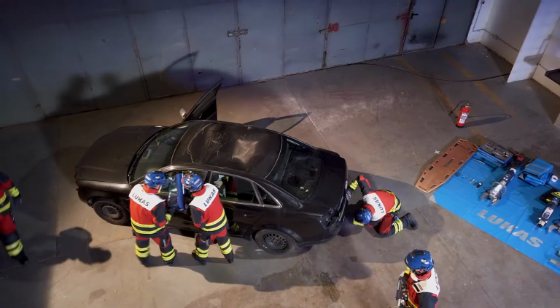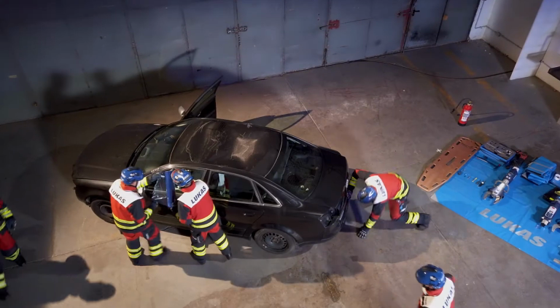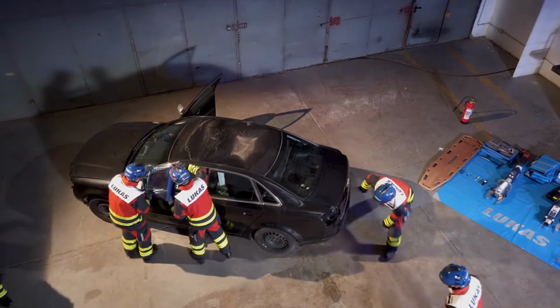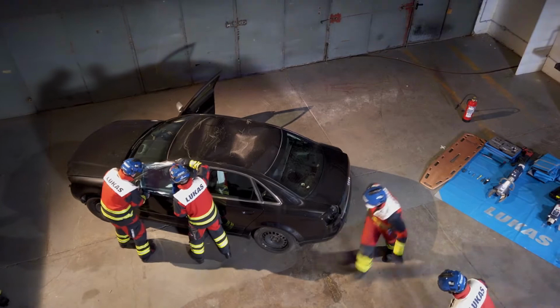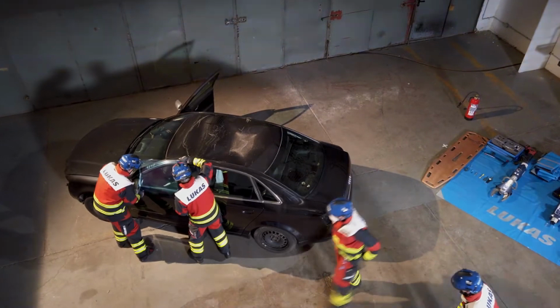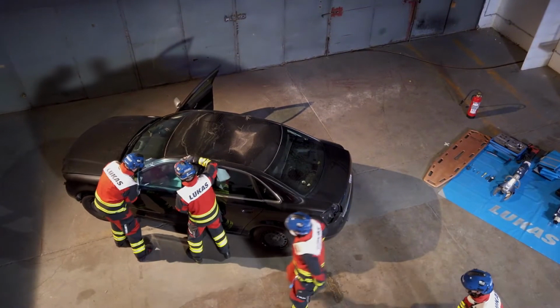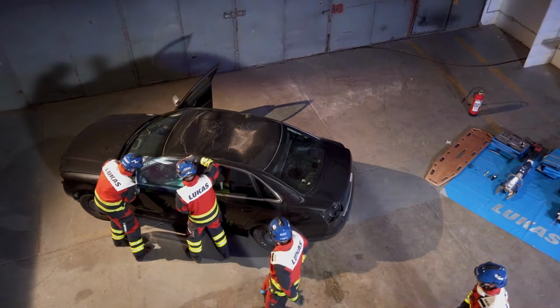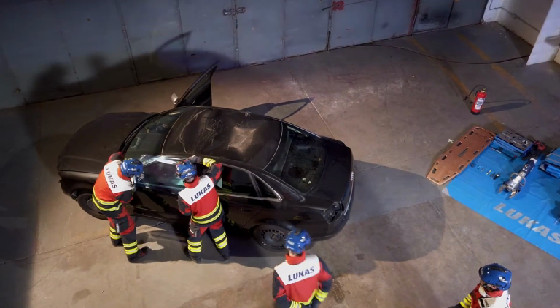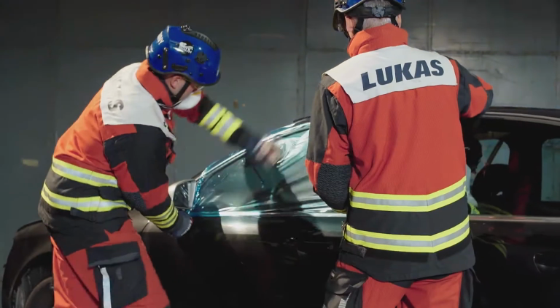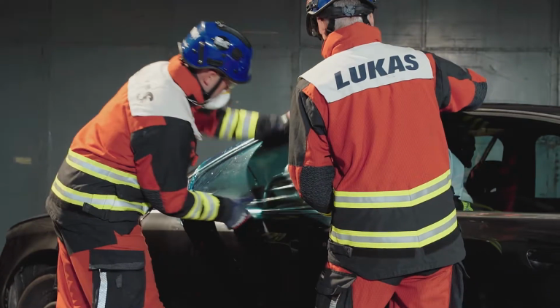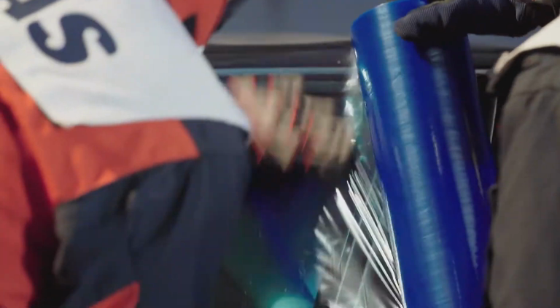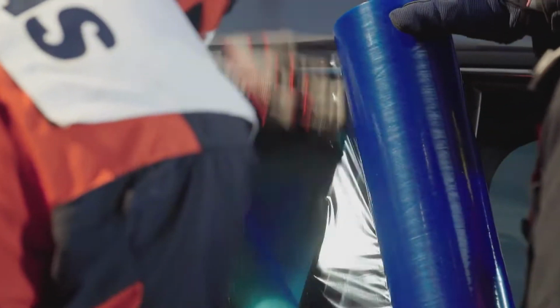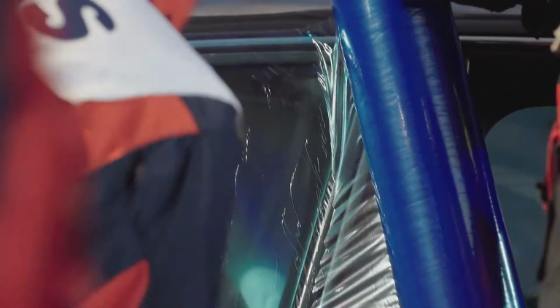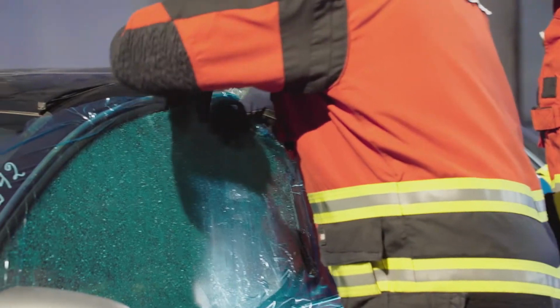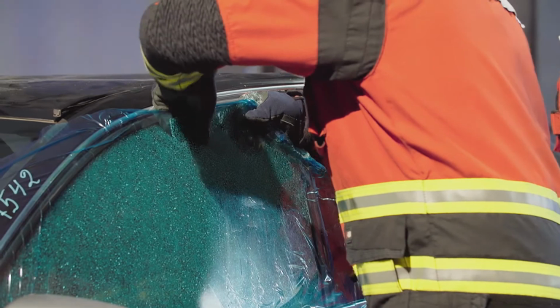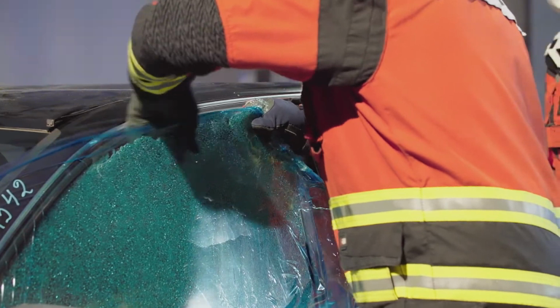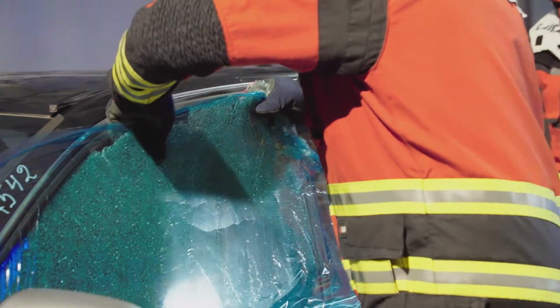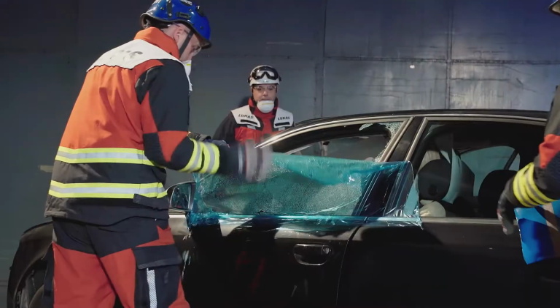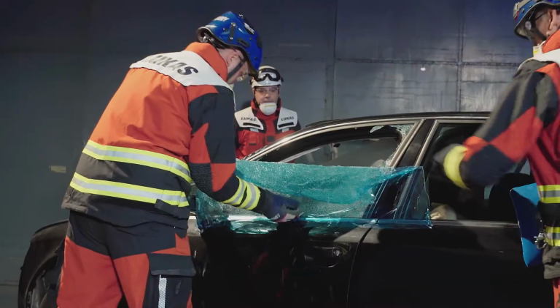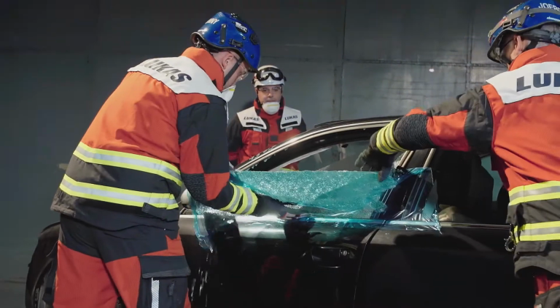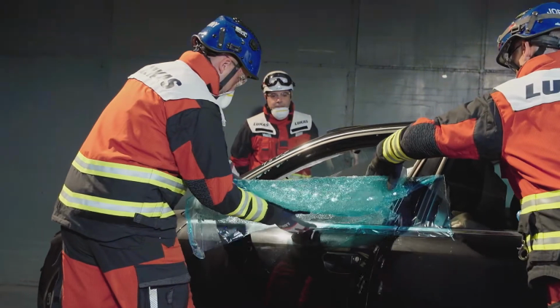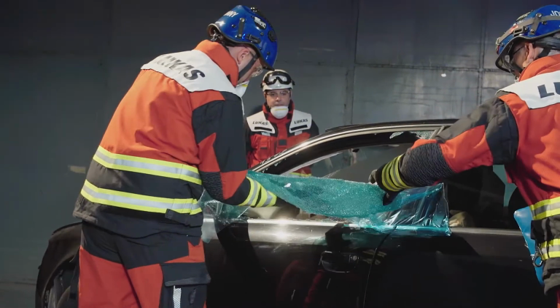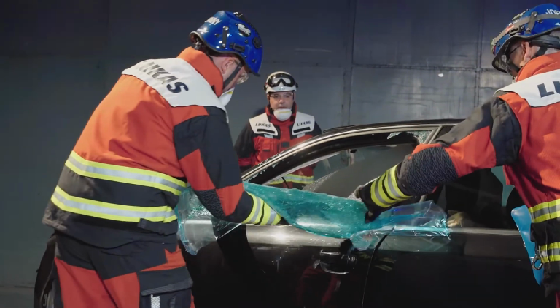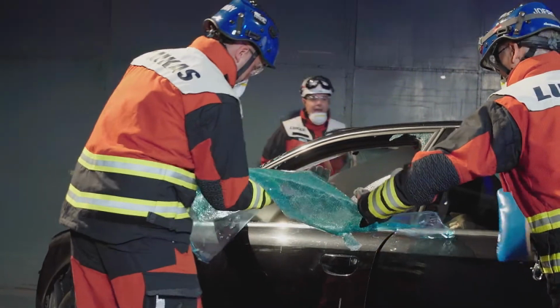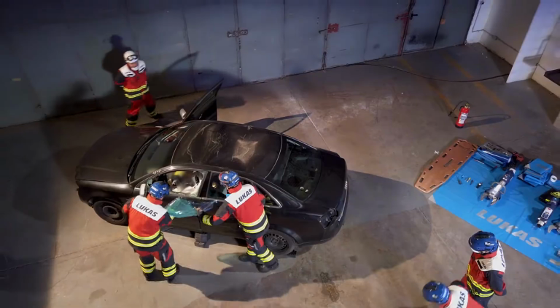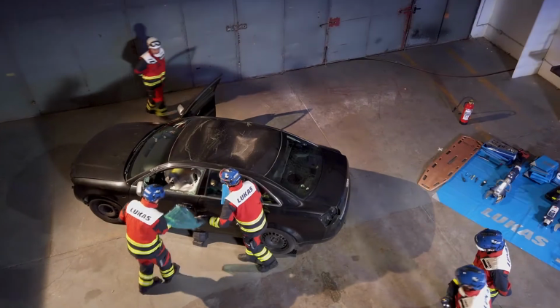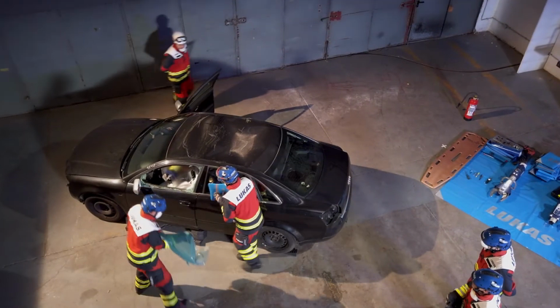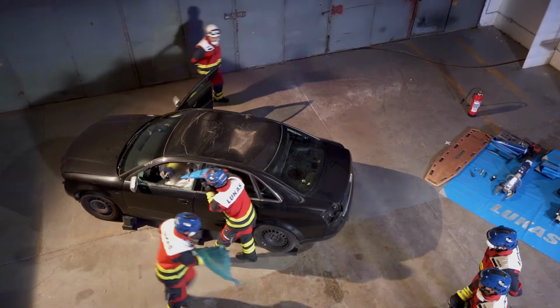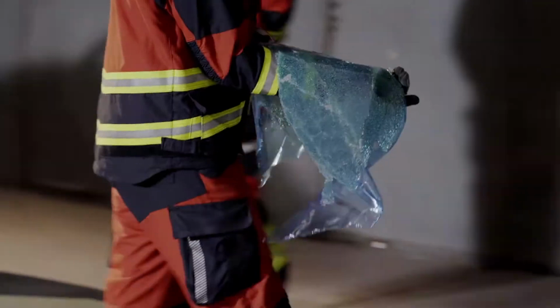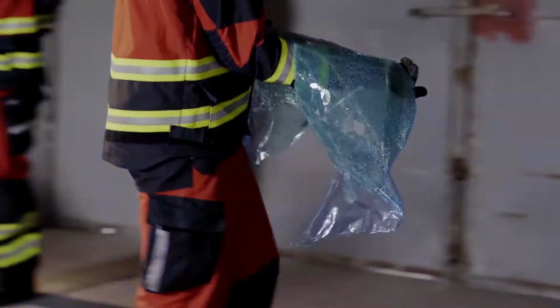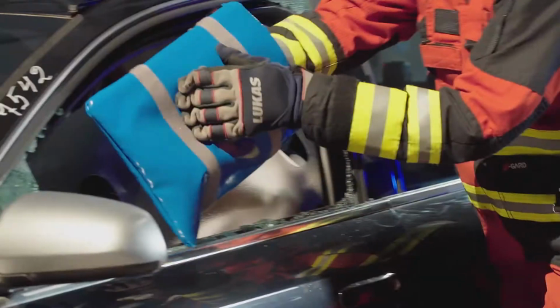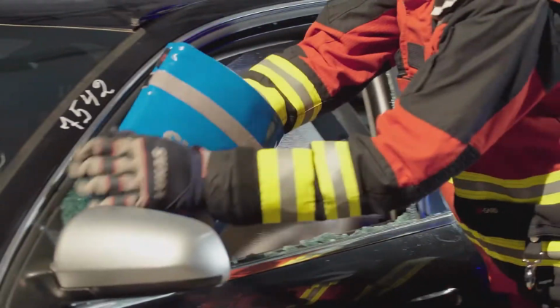Glass management: toughened or tempered glass. Toughened glass can be broken and creates very small pieces on scene. As a result of the manufacturing process, there will be a release of energy when toughened glass is broken. This needs to be considered.